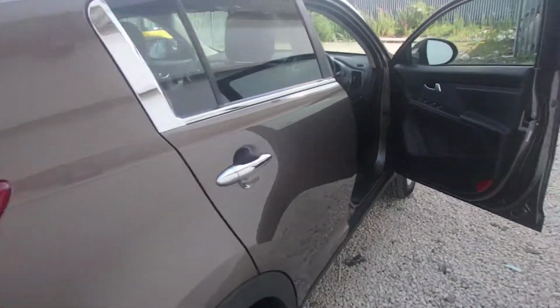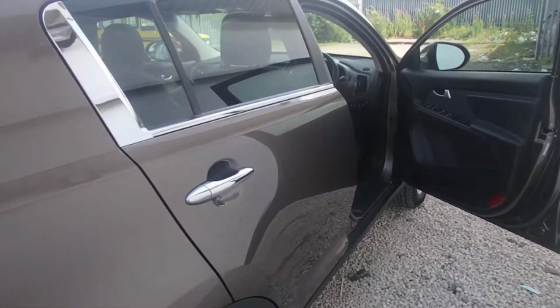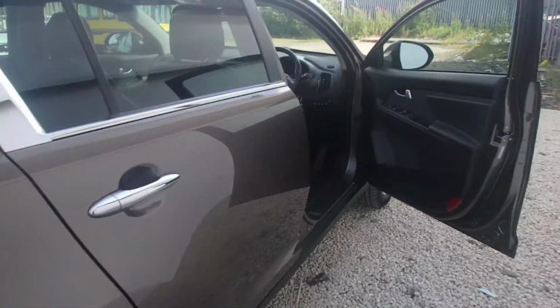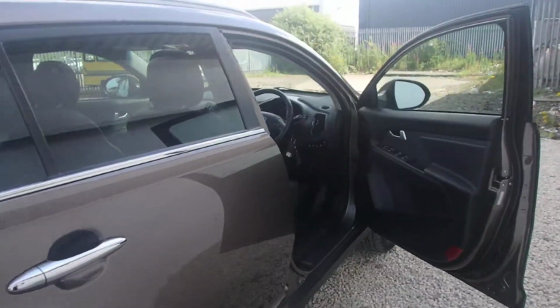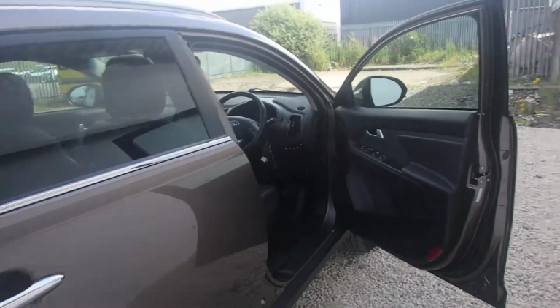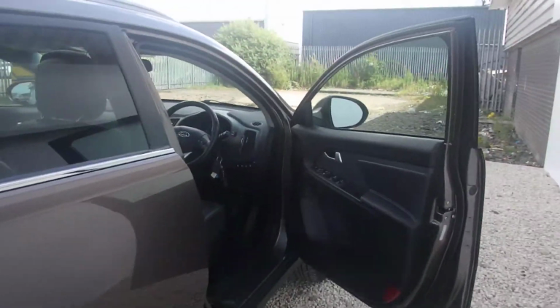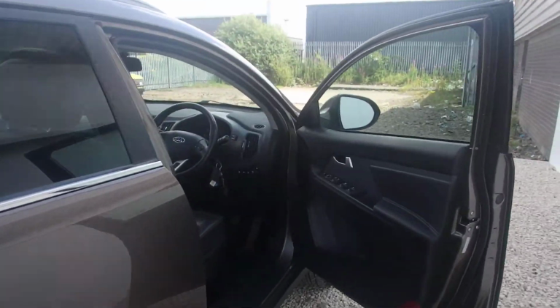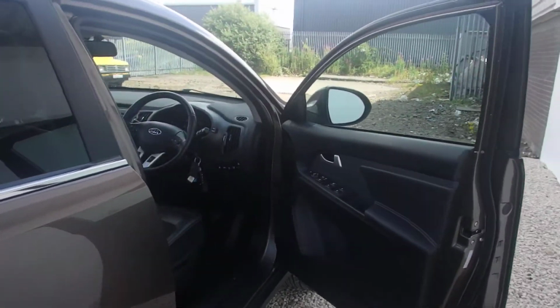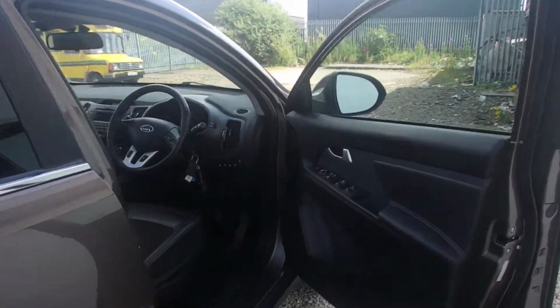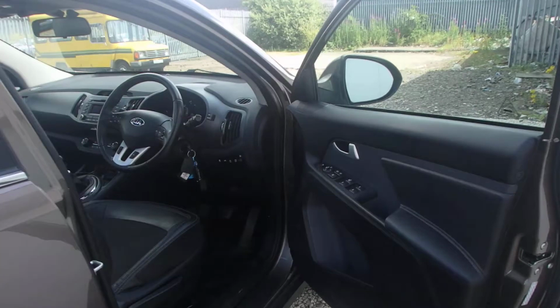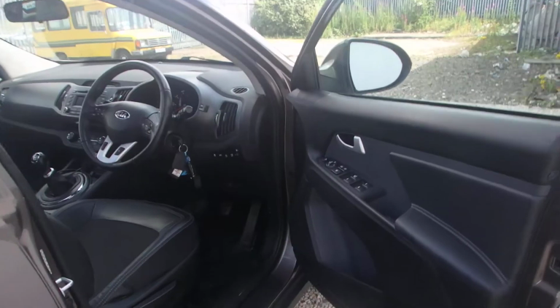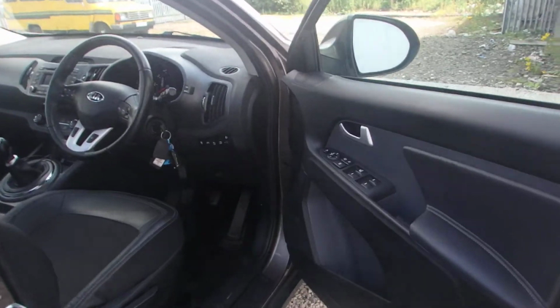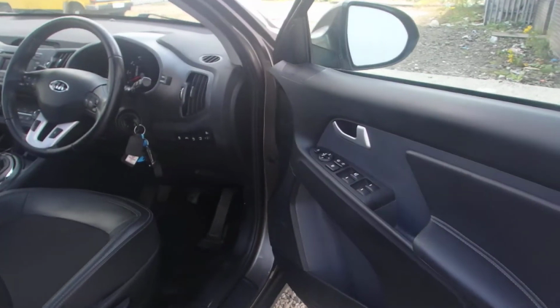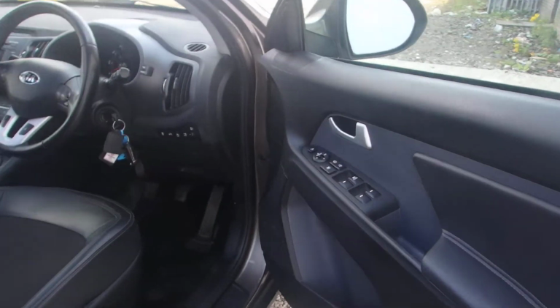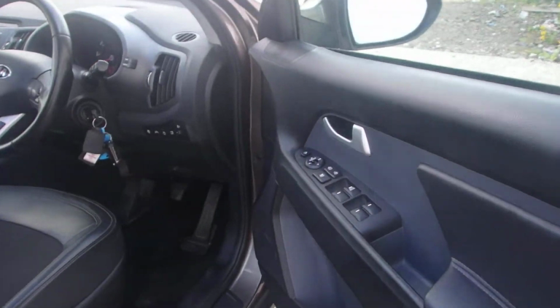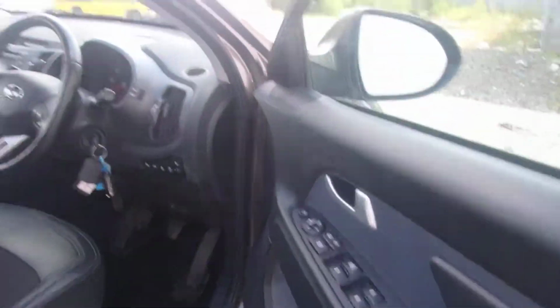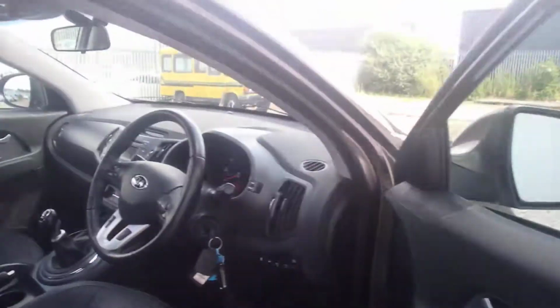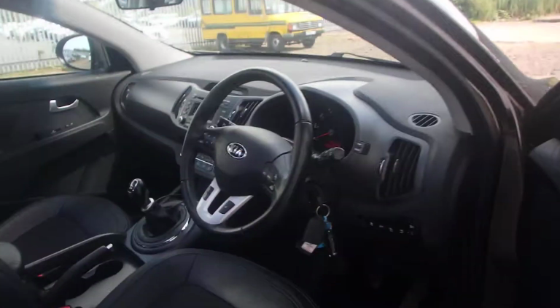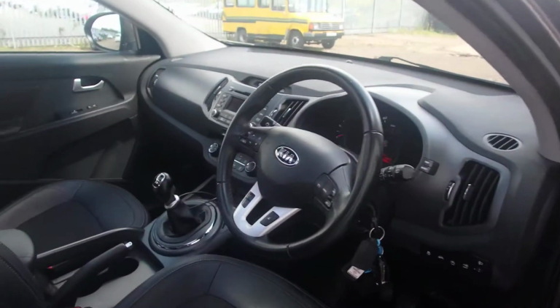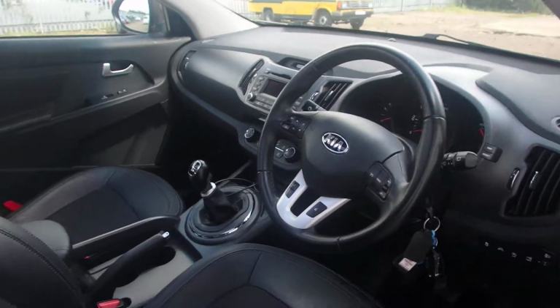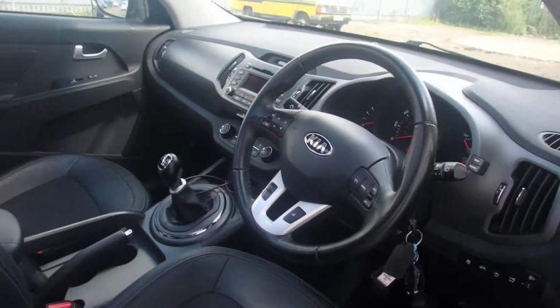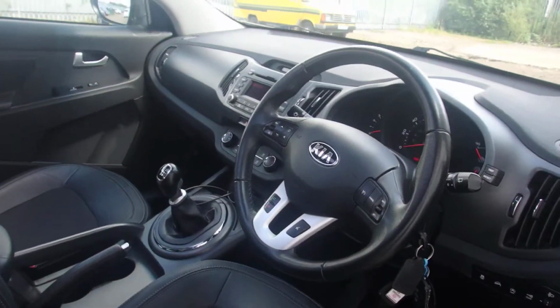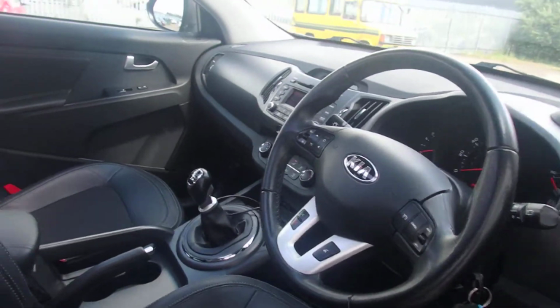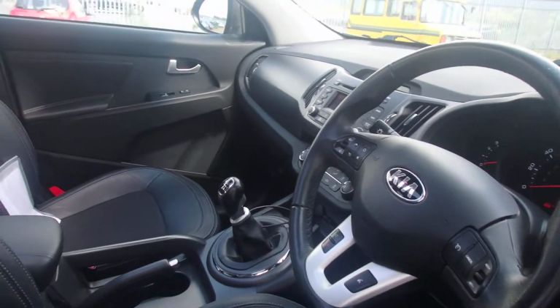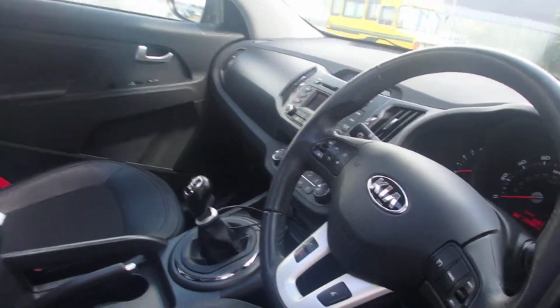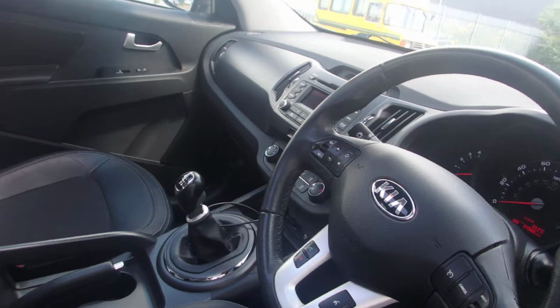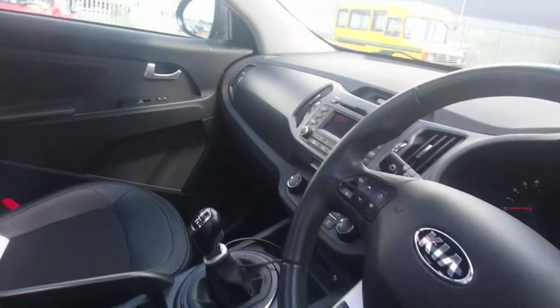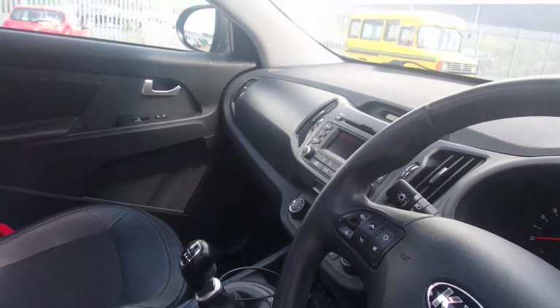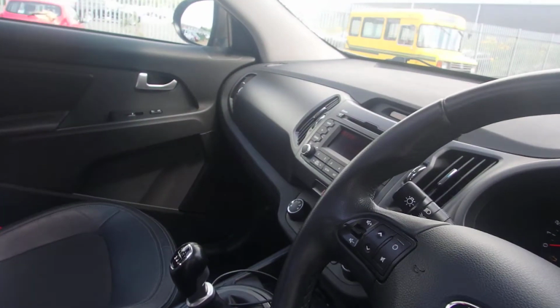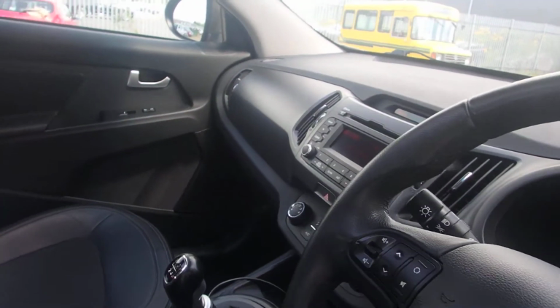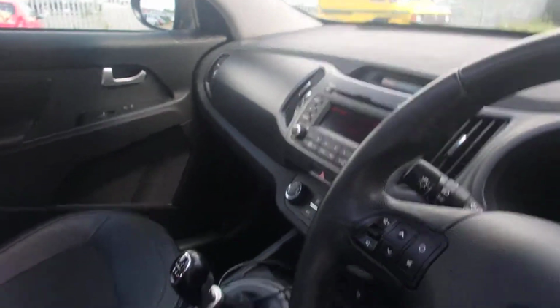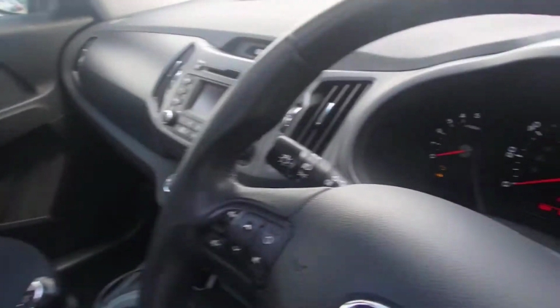You've got electronic folding wing mirrors, all round electric windows, cruise control, Bluetooth, air con, and FM/AM stereo with CD player.